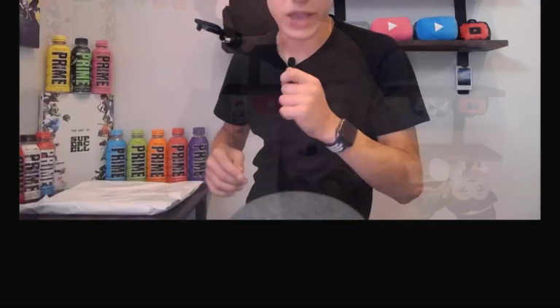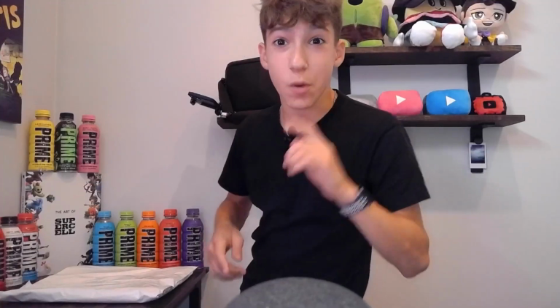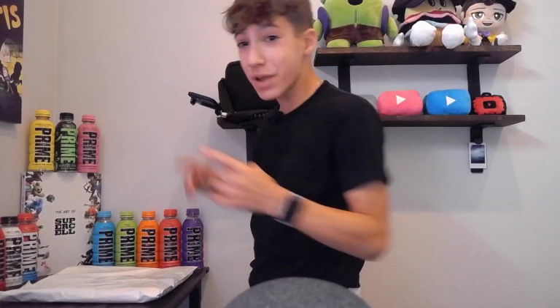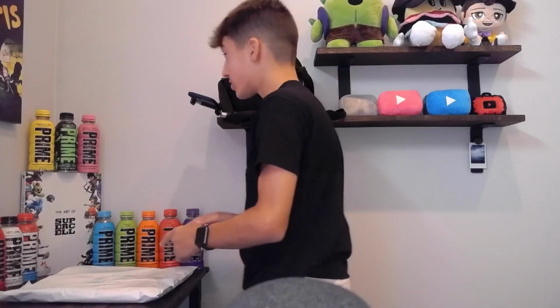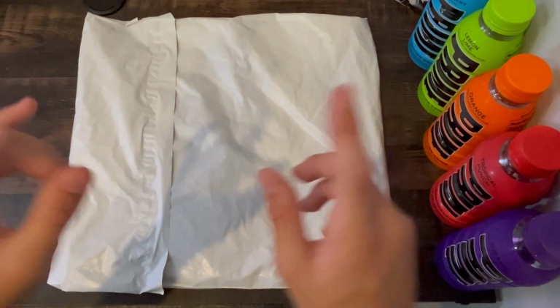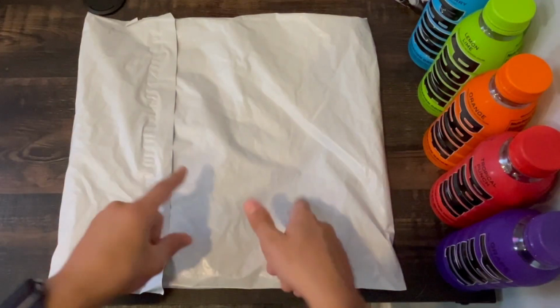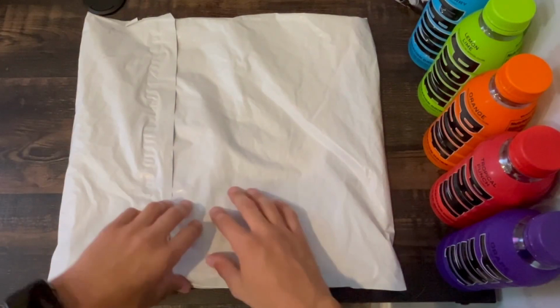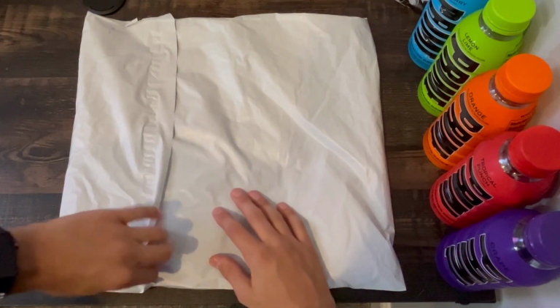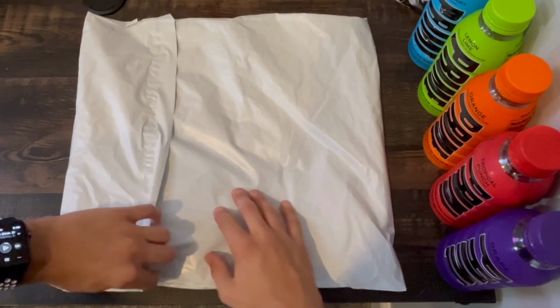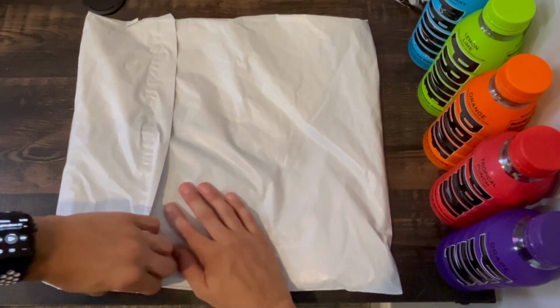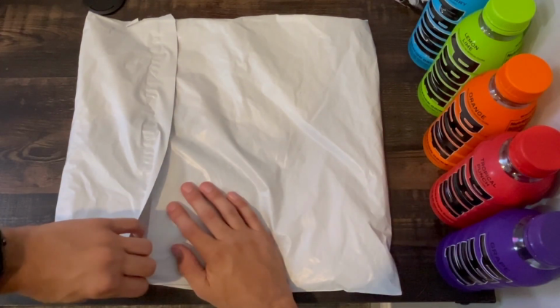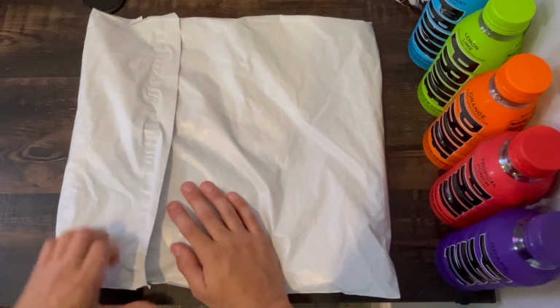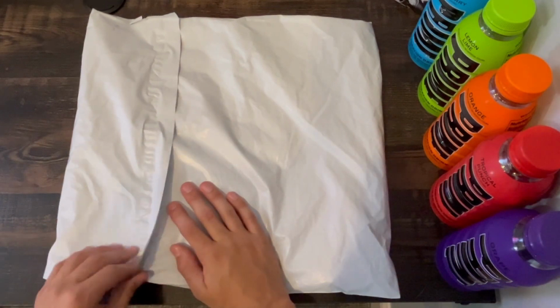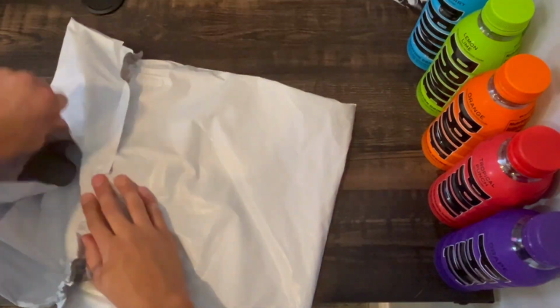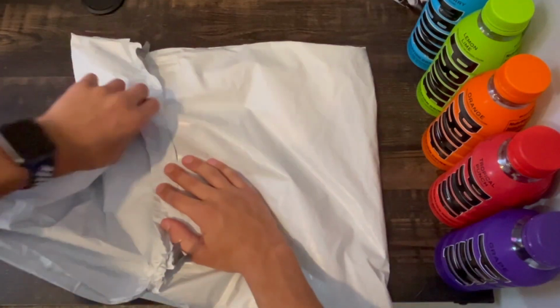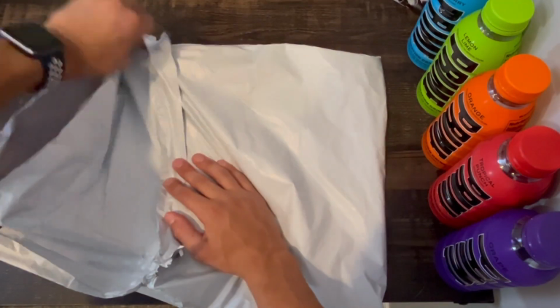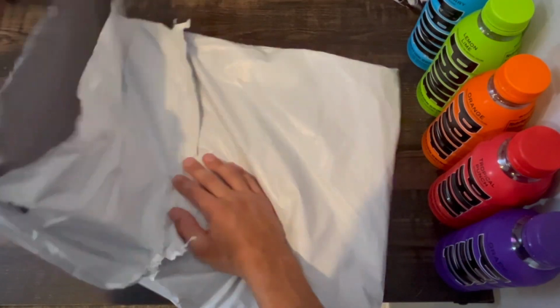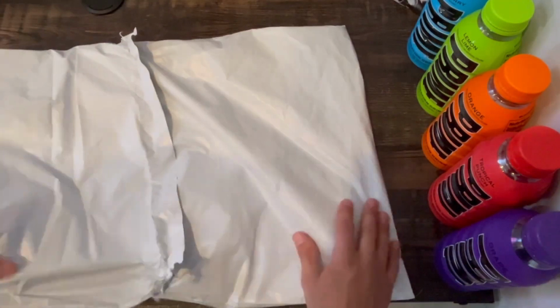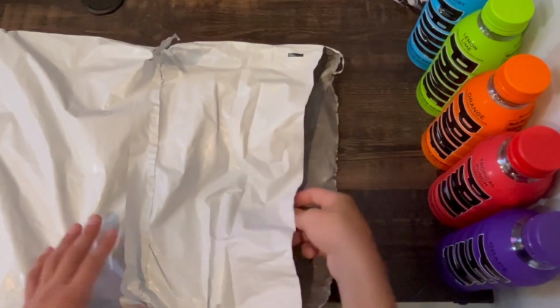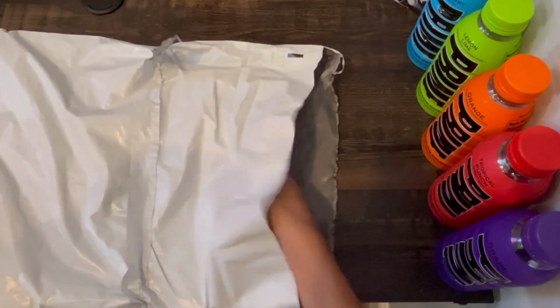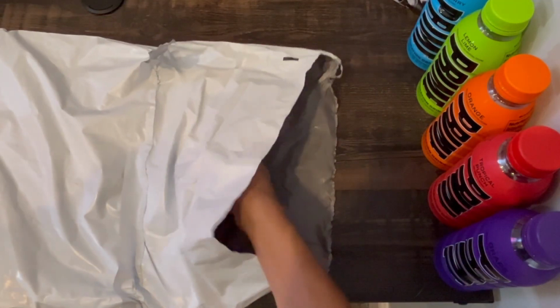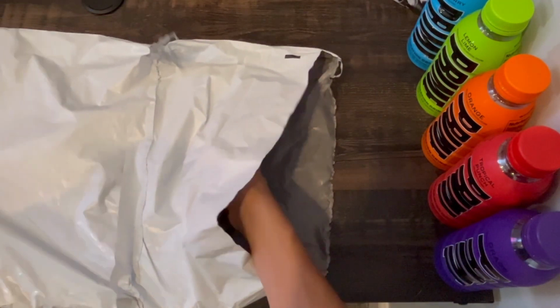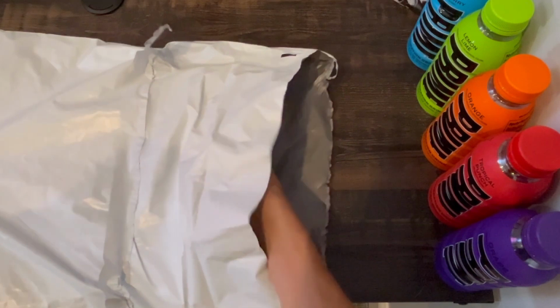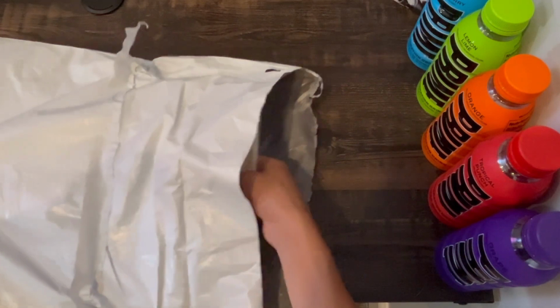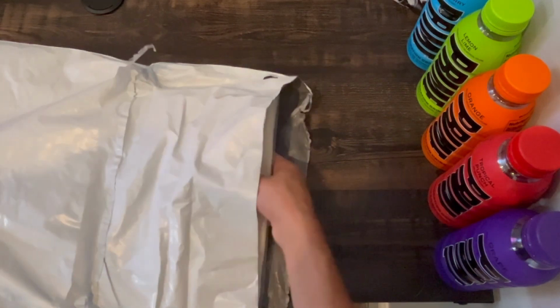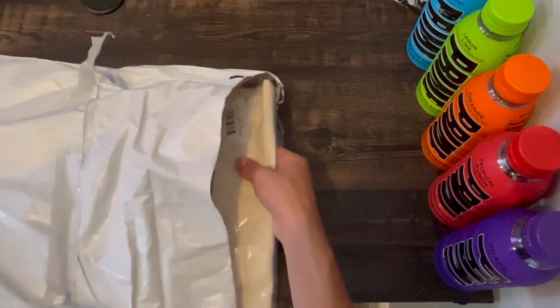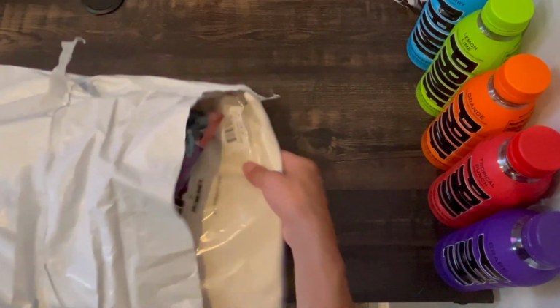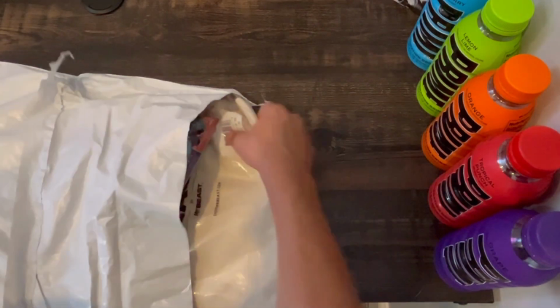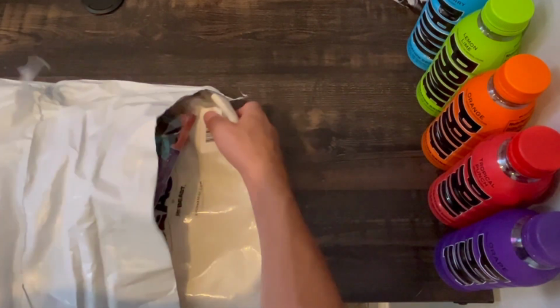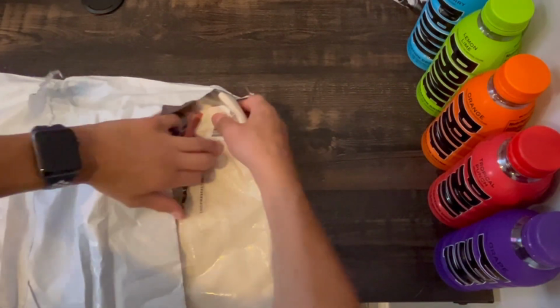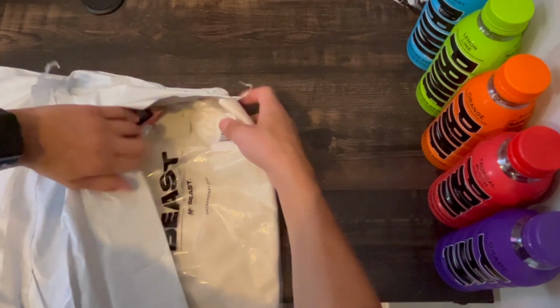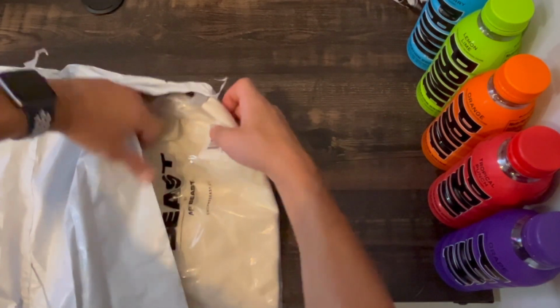Now that we have the package over here we can flip over to the hand cam and begin to tear it open. I got the package open so let's pull out the first thing in here, which is yes, exactly what I ordered.